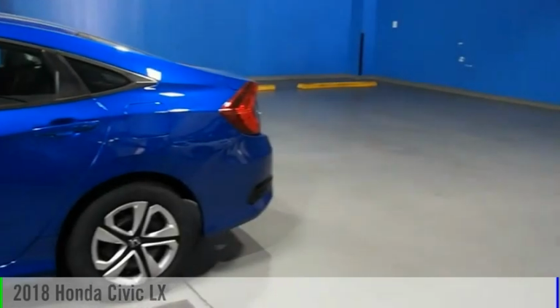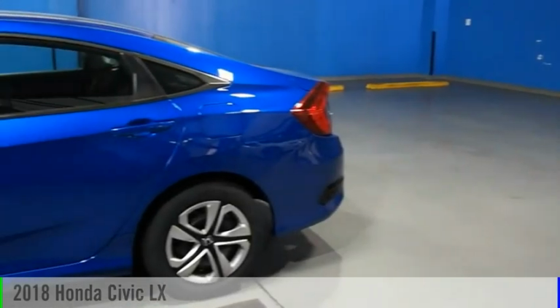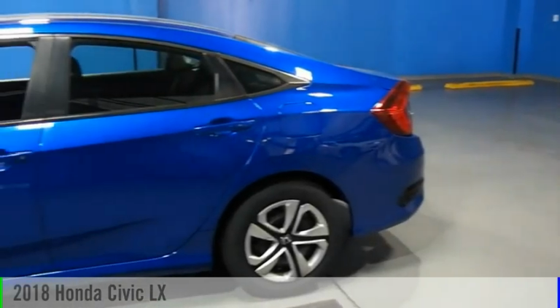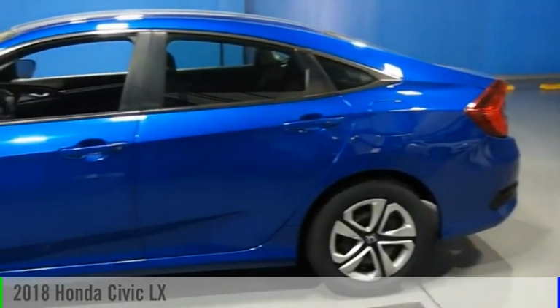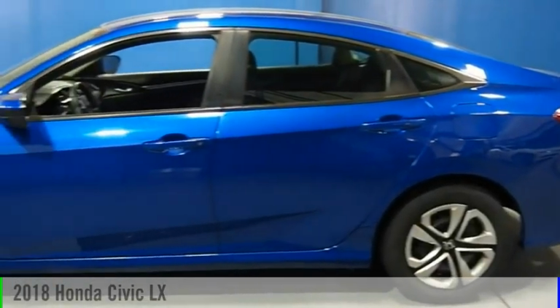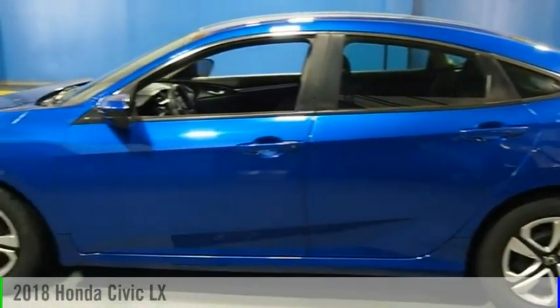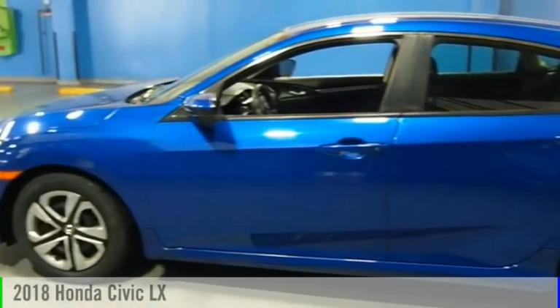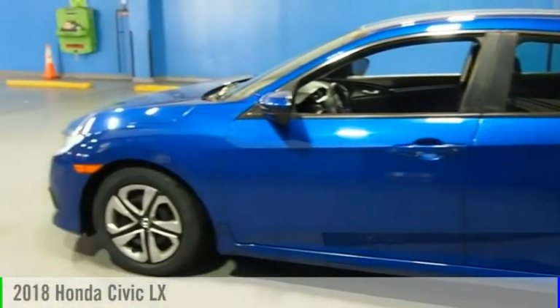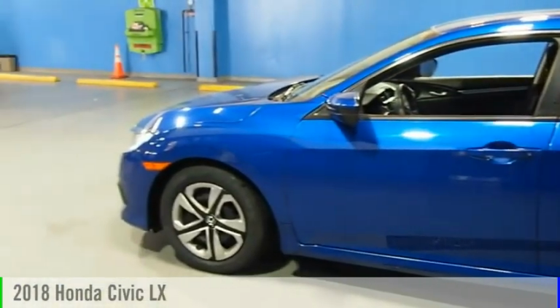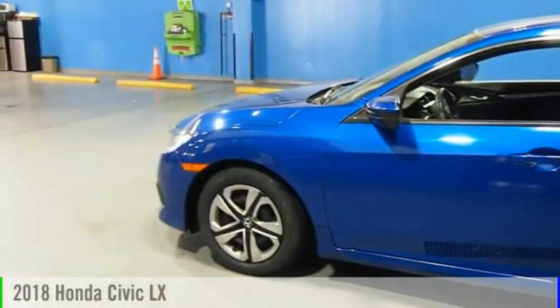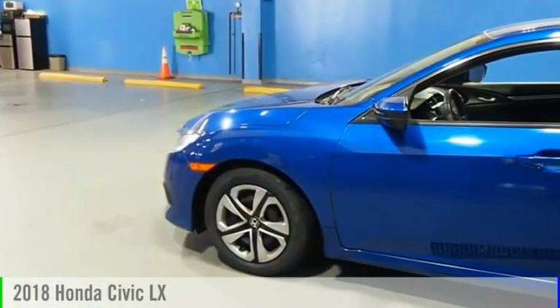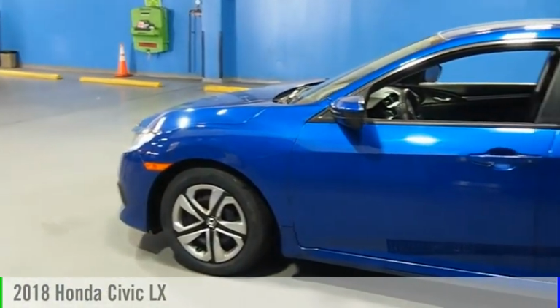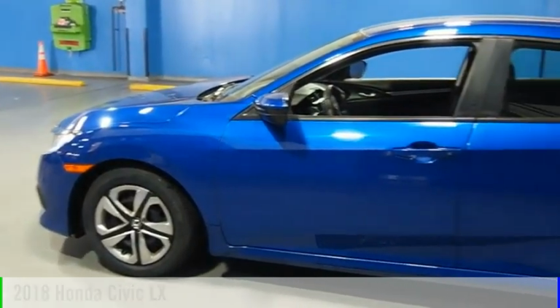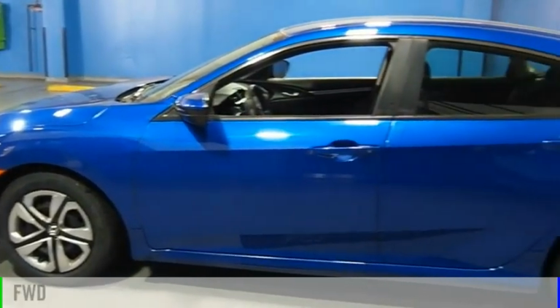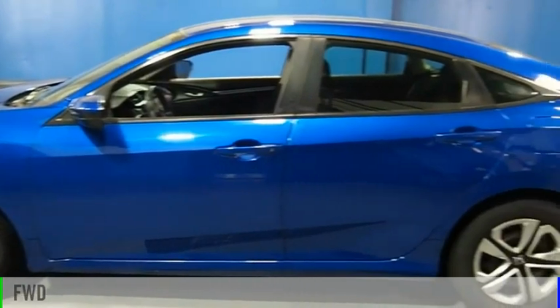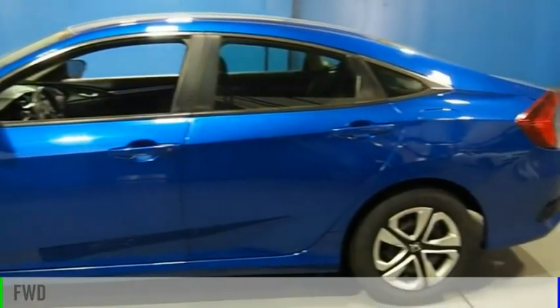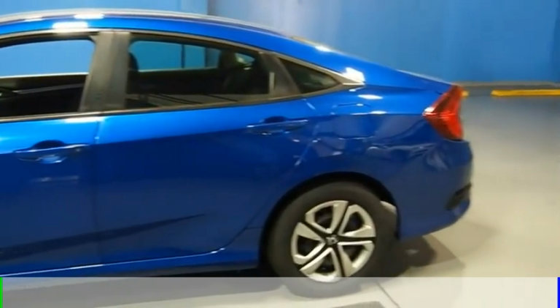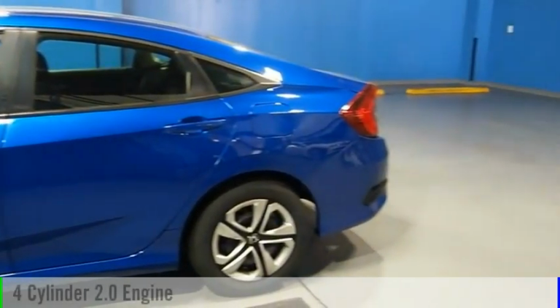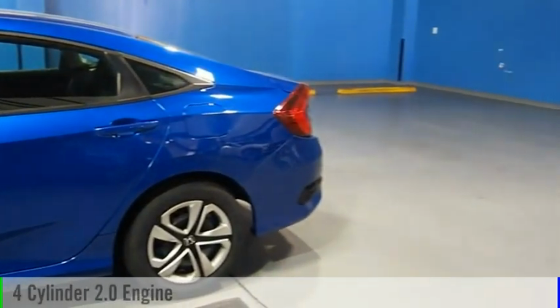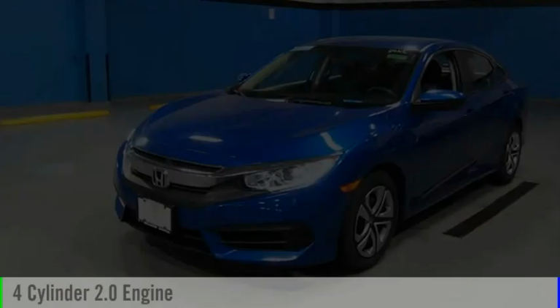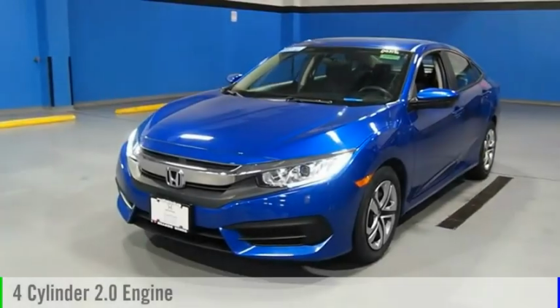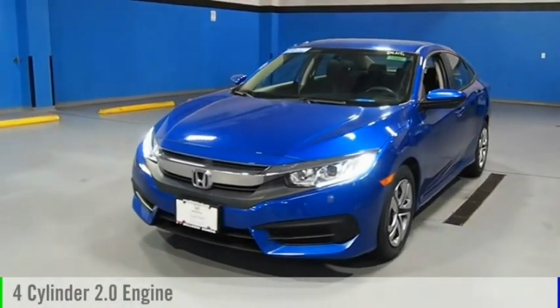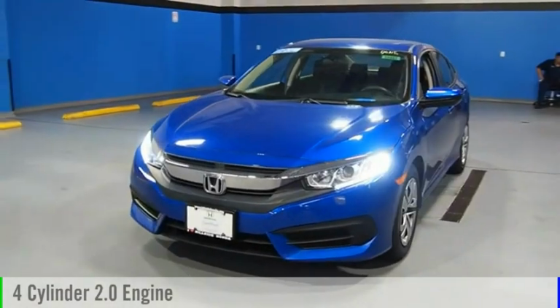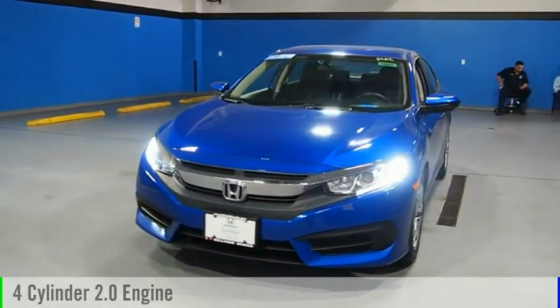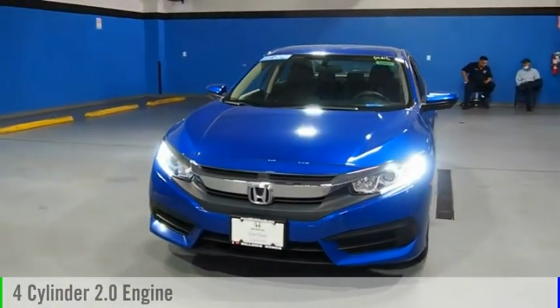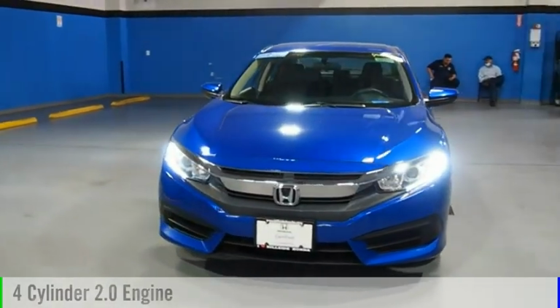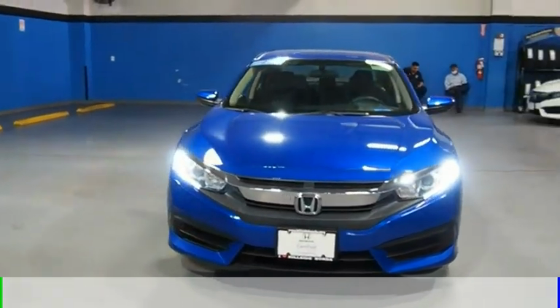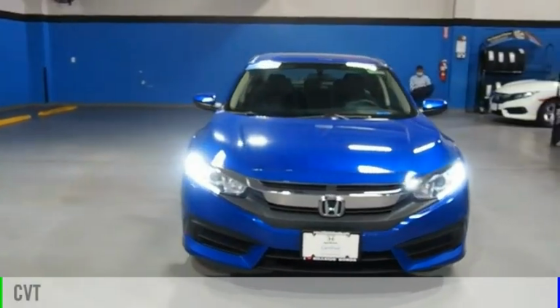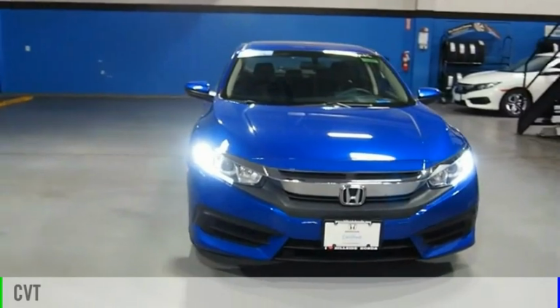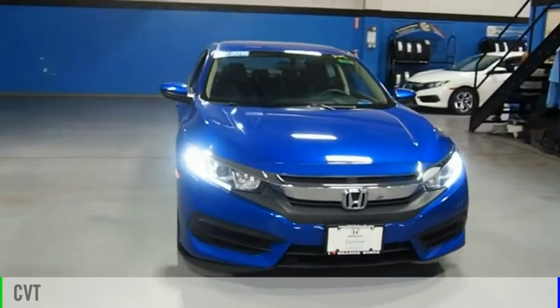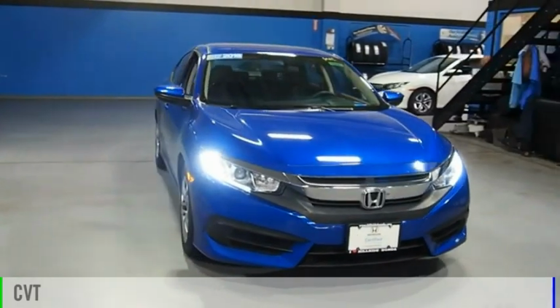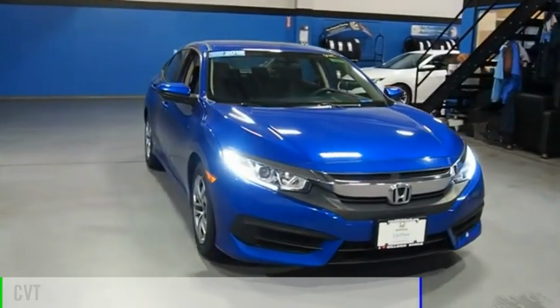Come test drive the 2018 Civic. This vehicle is powered by a front-wheel drive, four-cylinder, 2.0-liter engine, and comes with a continuously variable transmission.